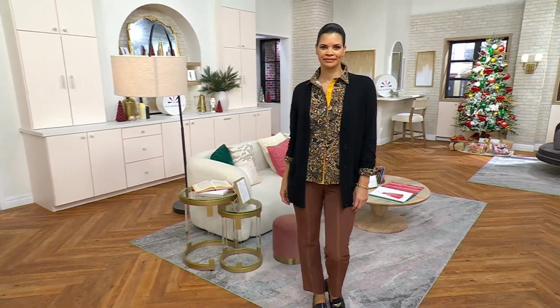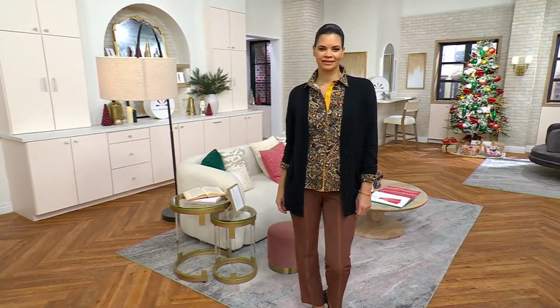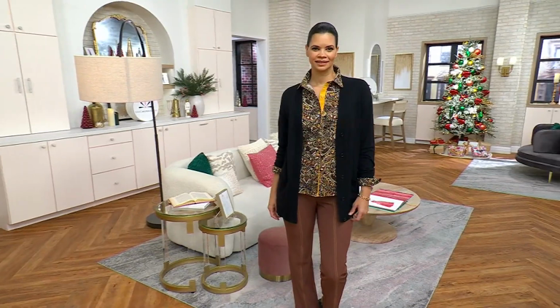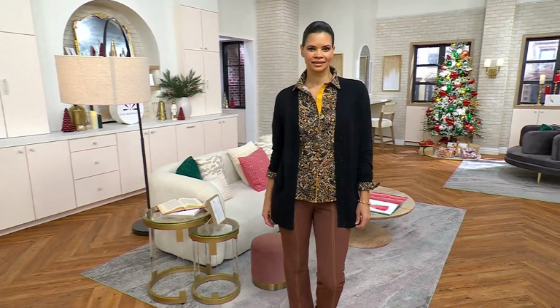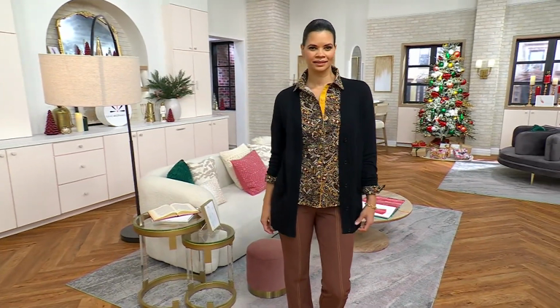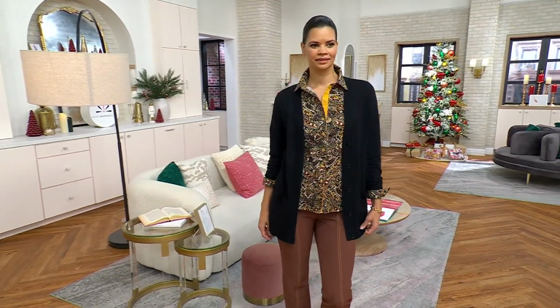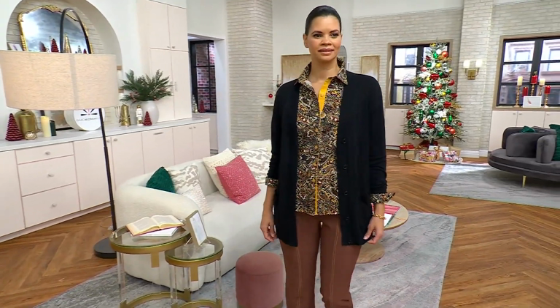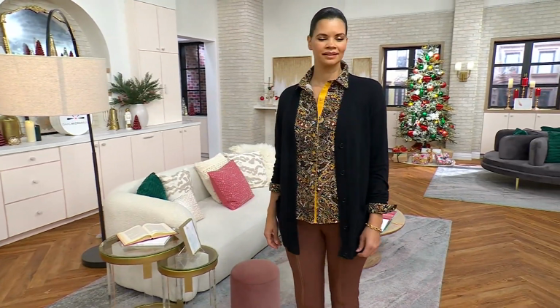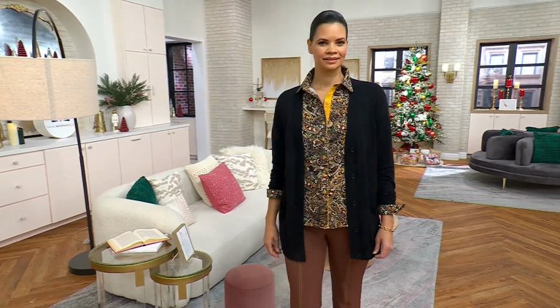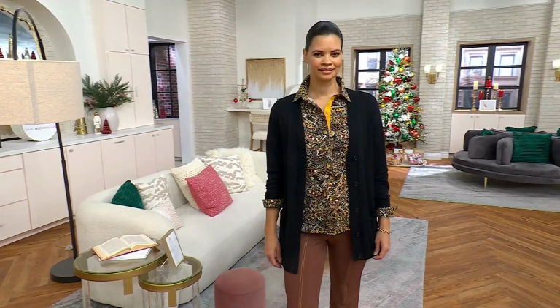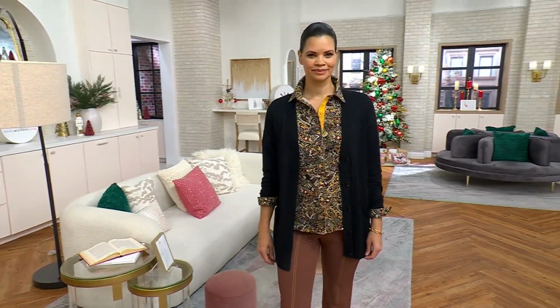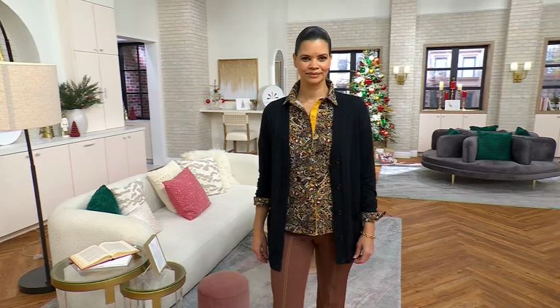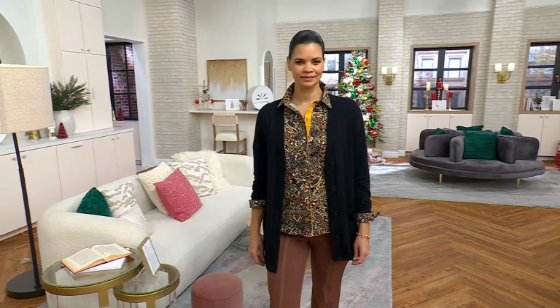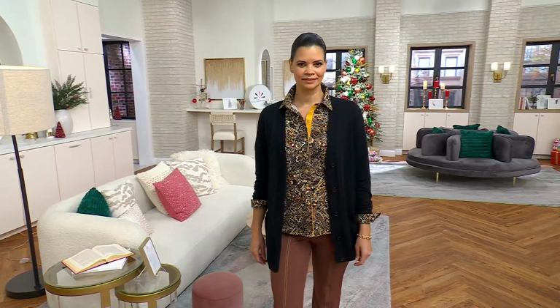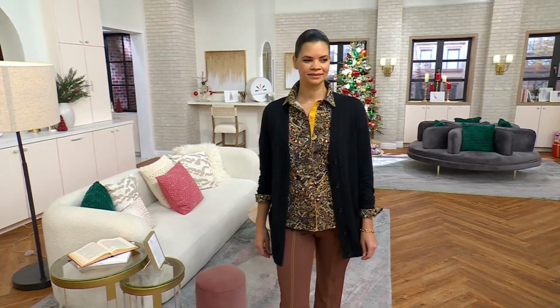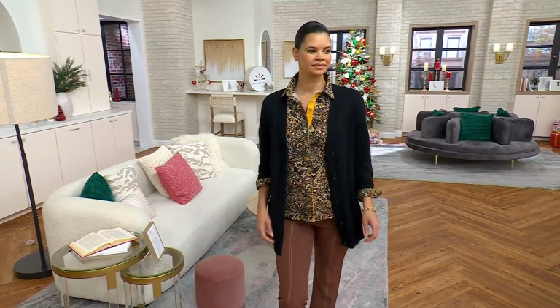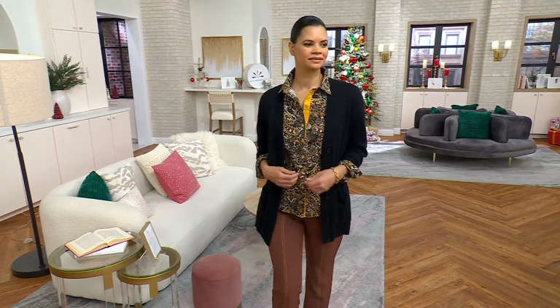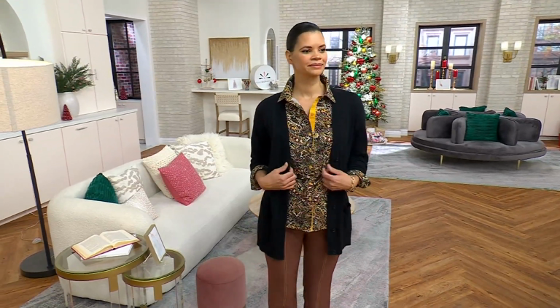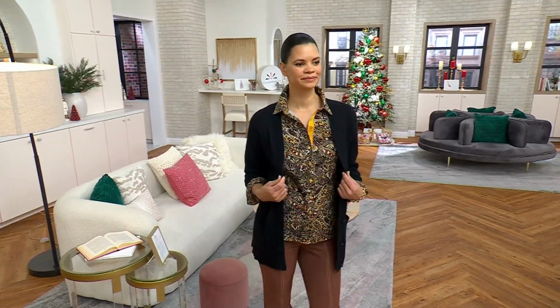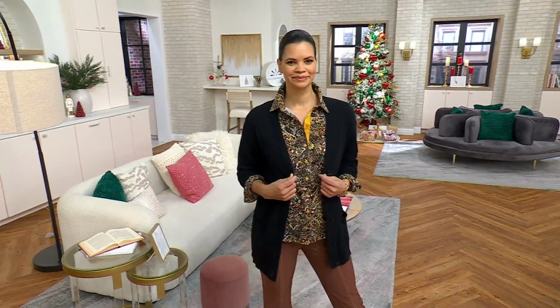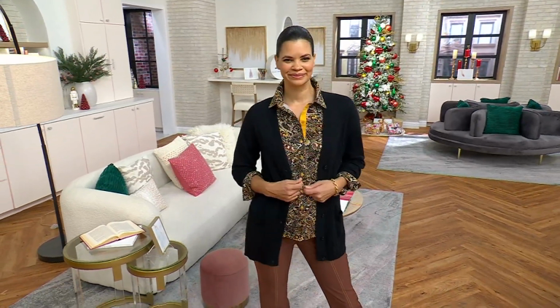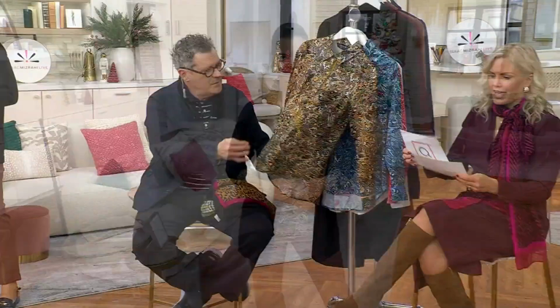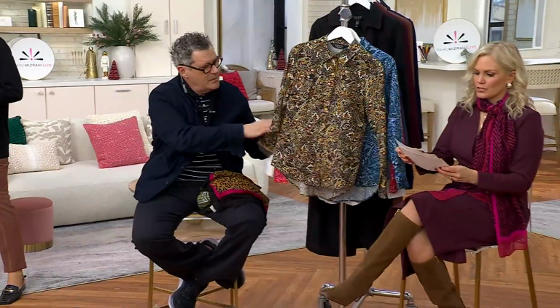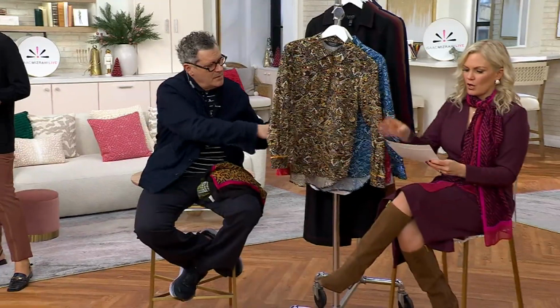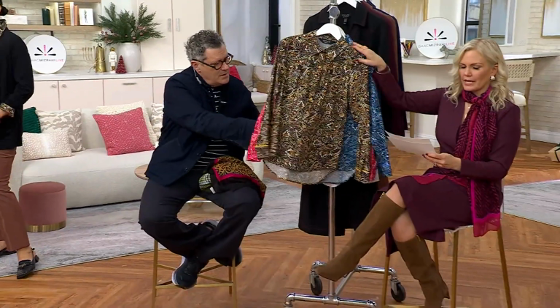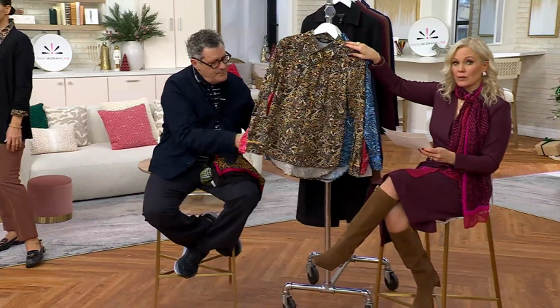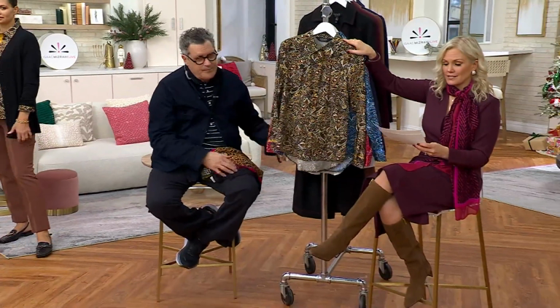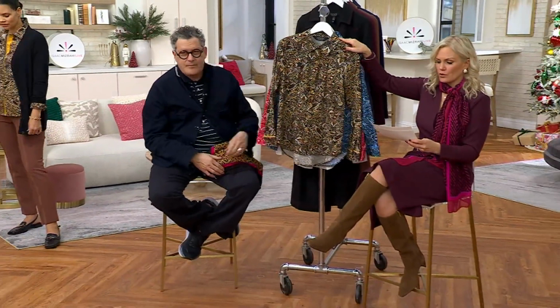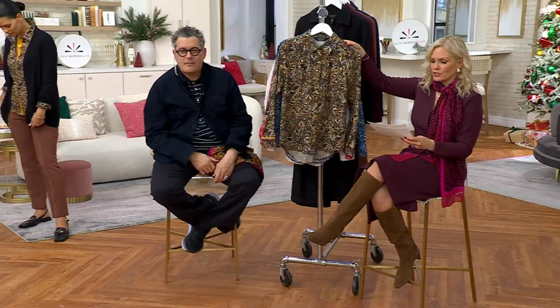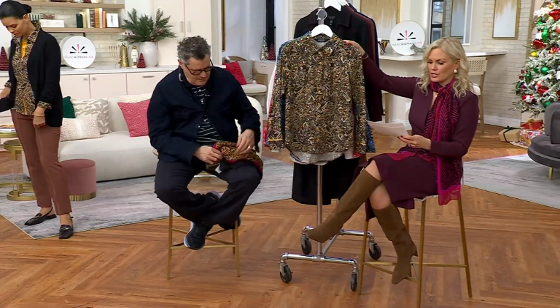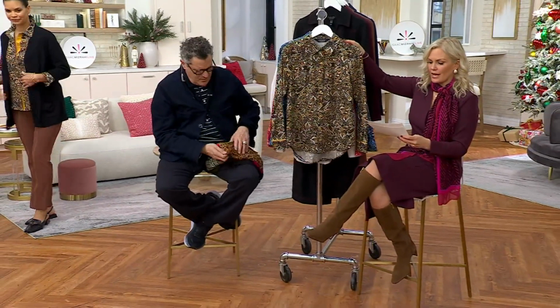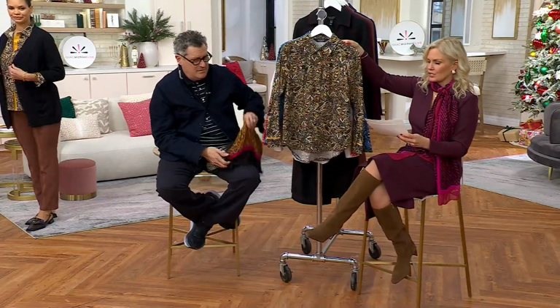And we have, from the estate collection, prints and solids in extra-extra small through 5X. Michelle's 5'9", she is wearing the extra small with a length of 26 1⁄4 inches to 32 1⁄2 inches.